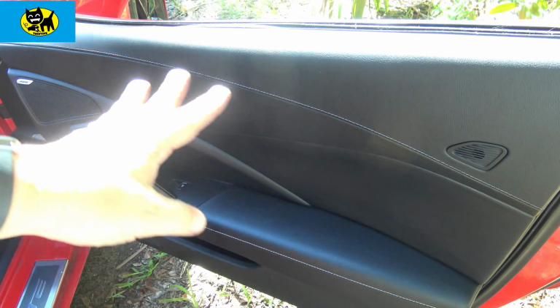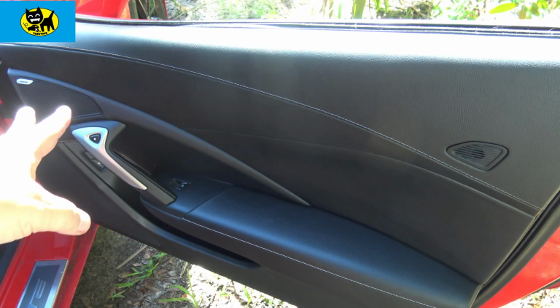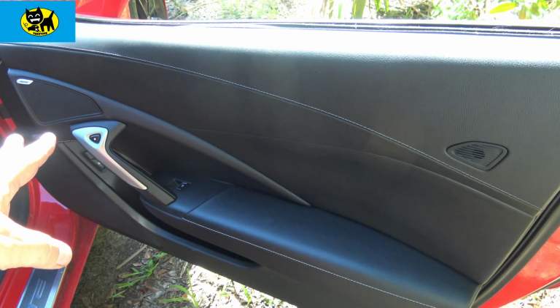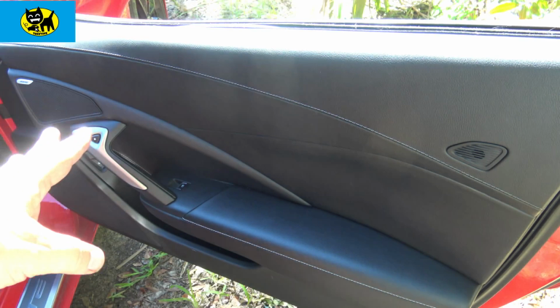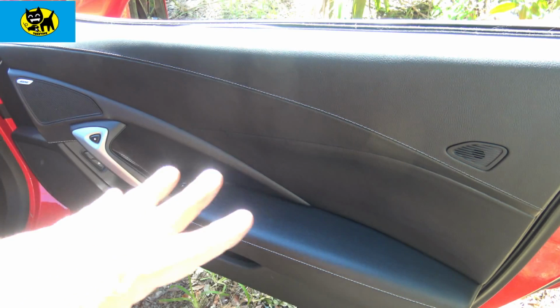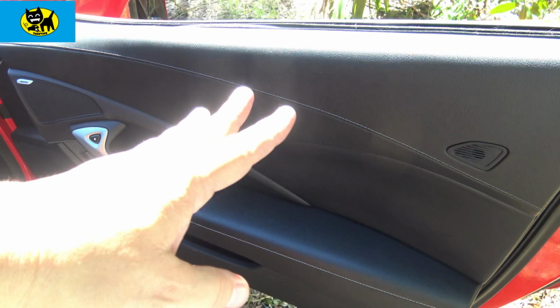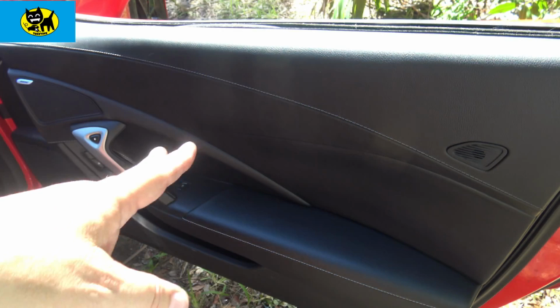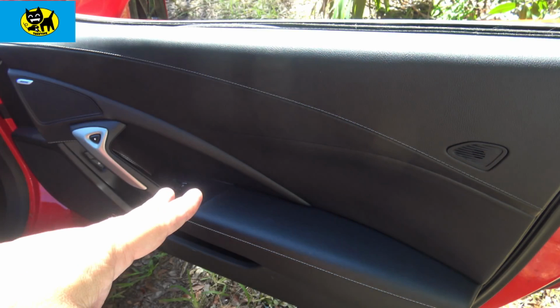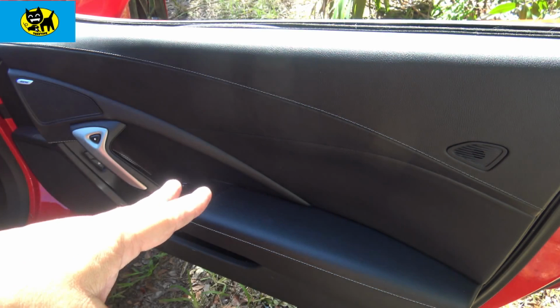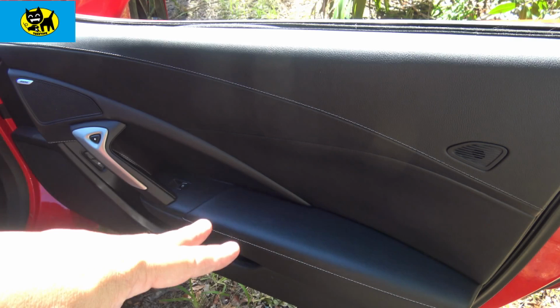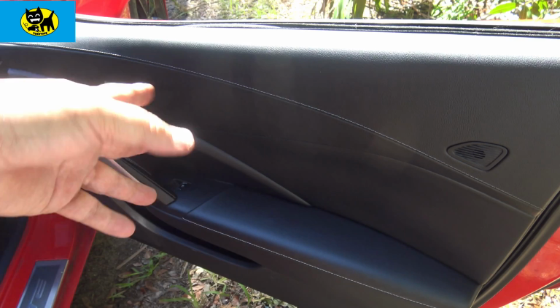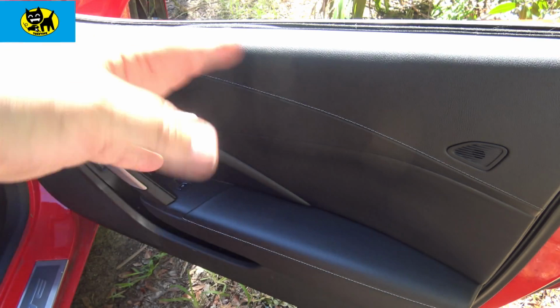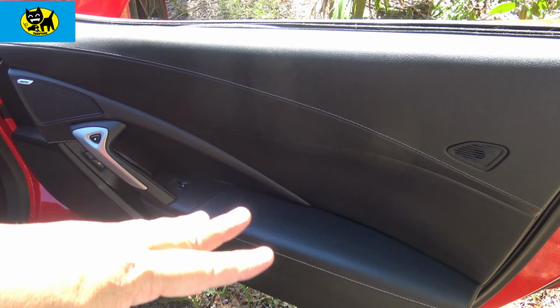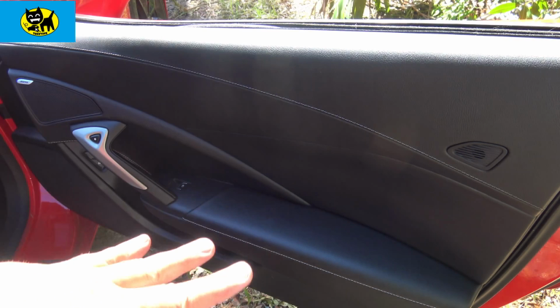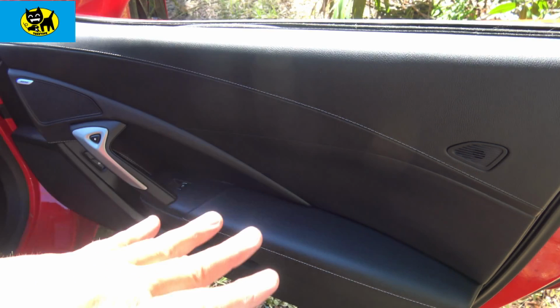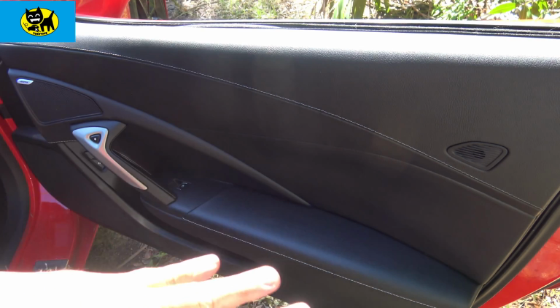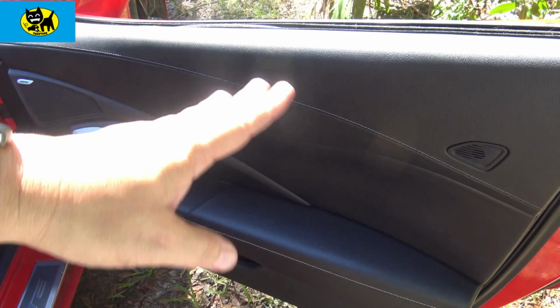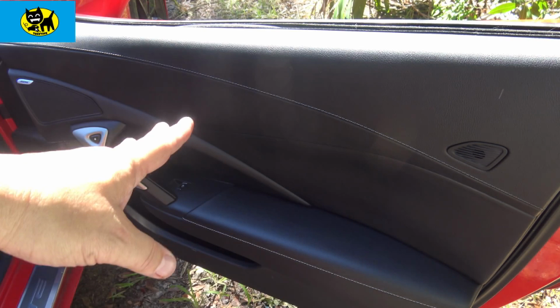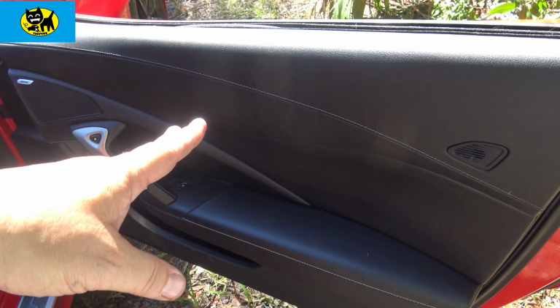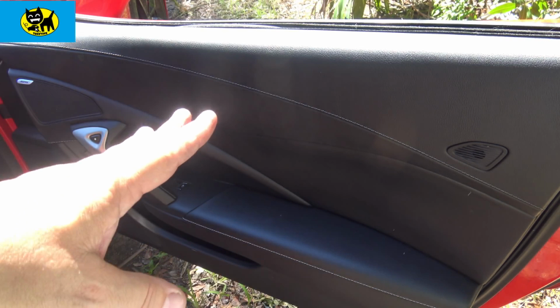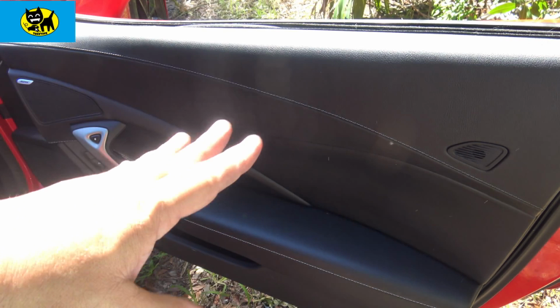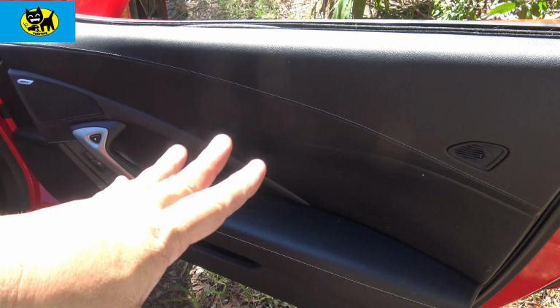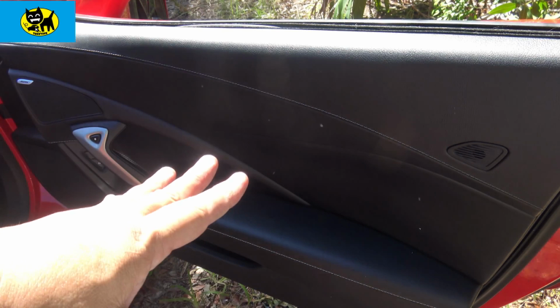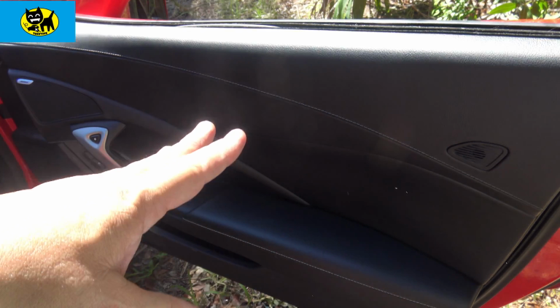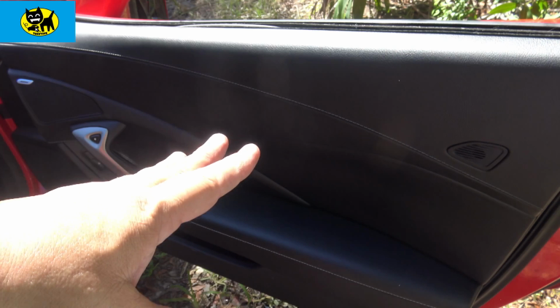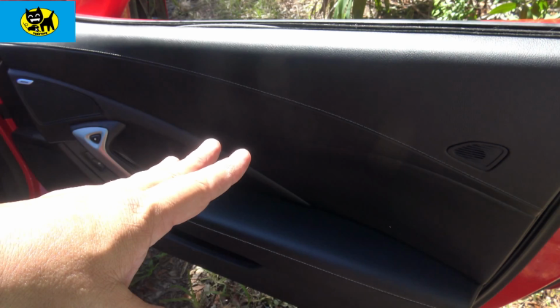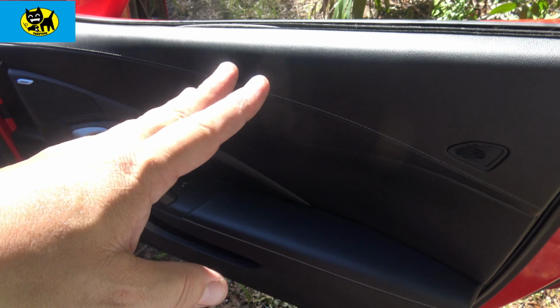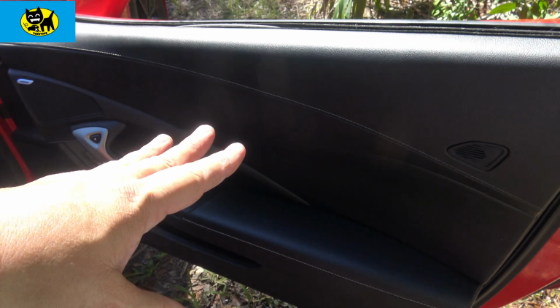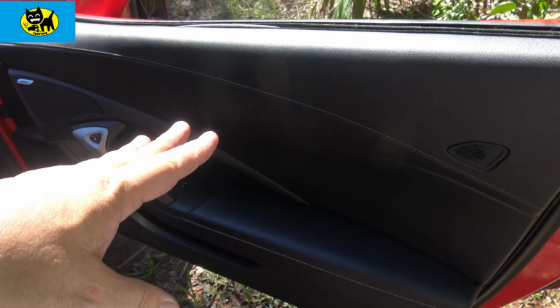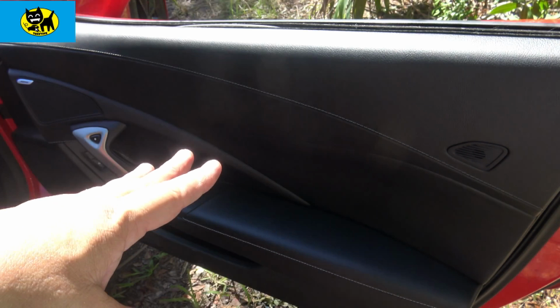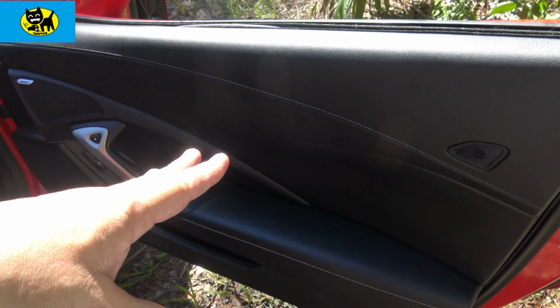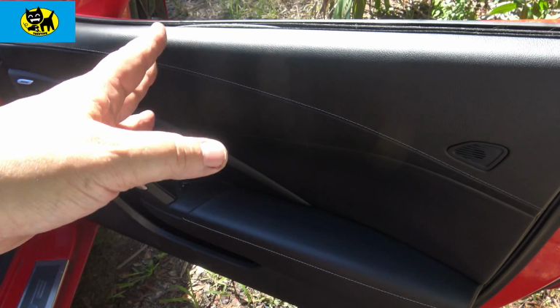And there you have it, guys — this door panel is reassembled. Basically, everything is step one taking down, reverse order, put it back up again. Piece of cake, guys — just follow the tips, take your time, and you can do it too.